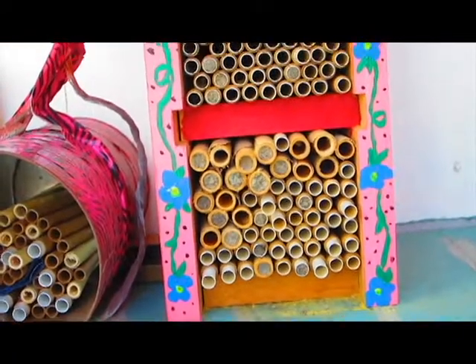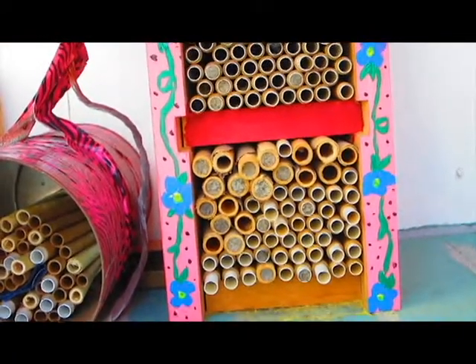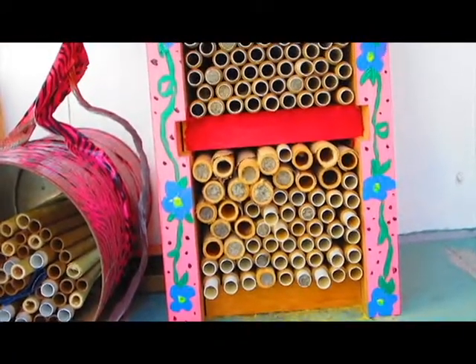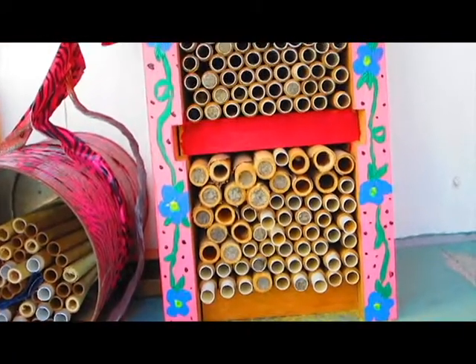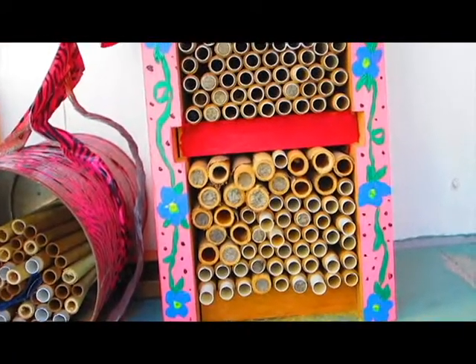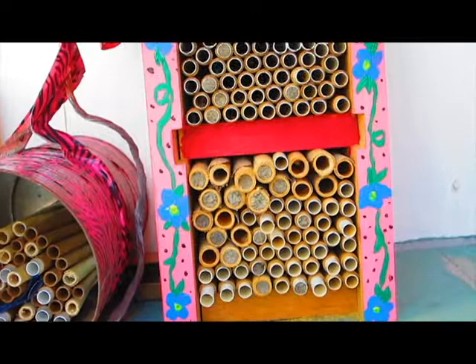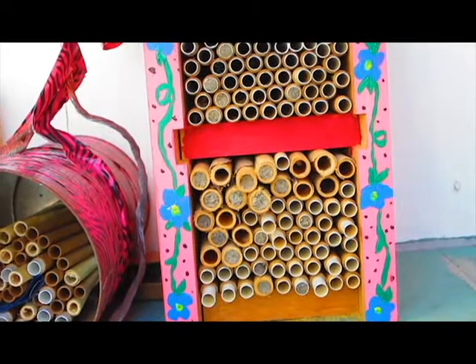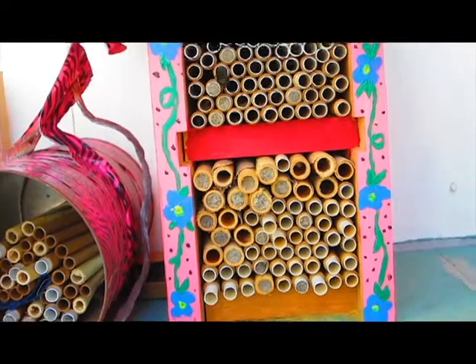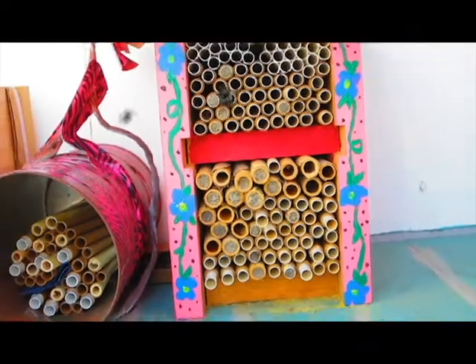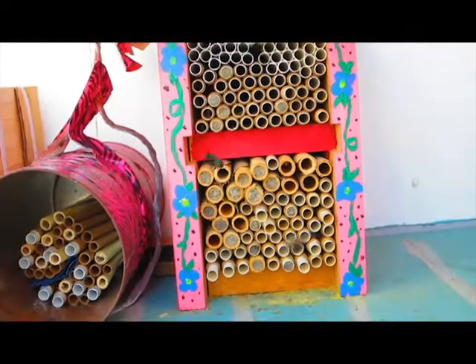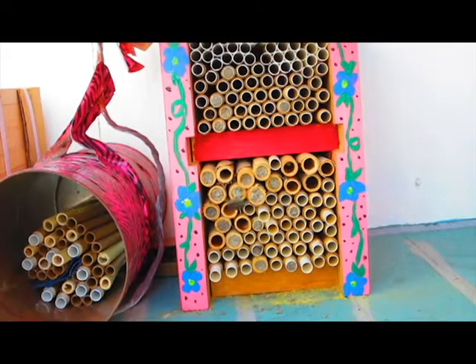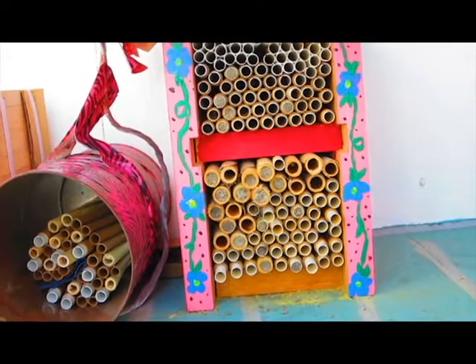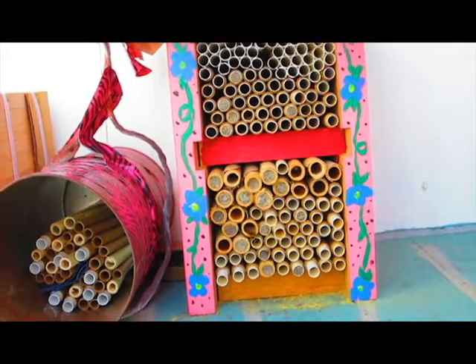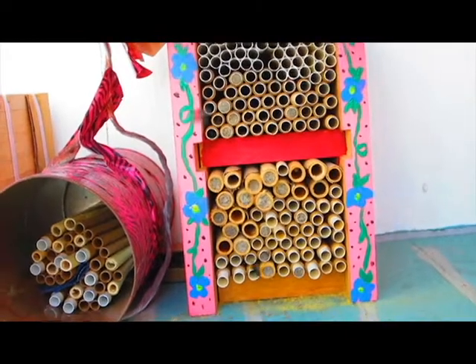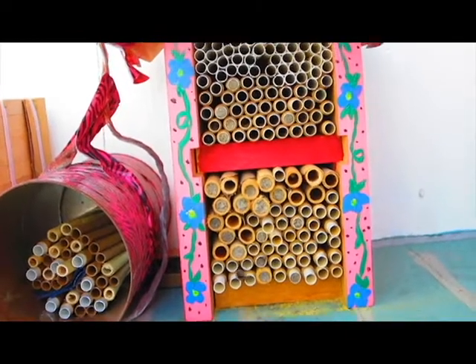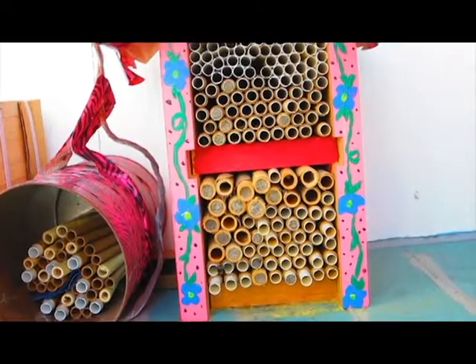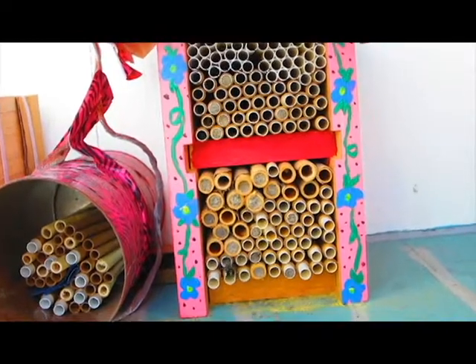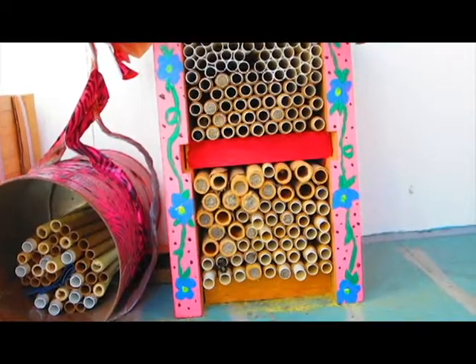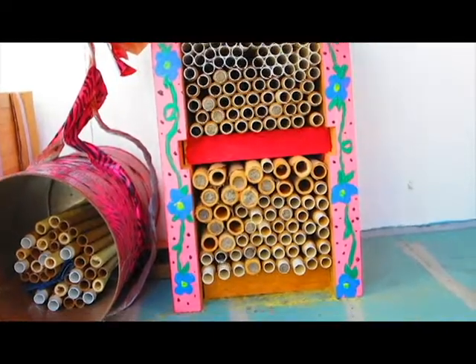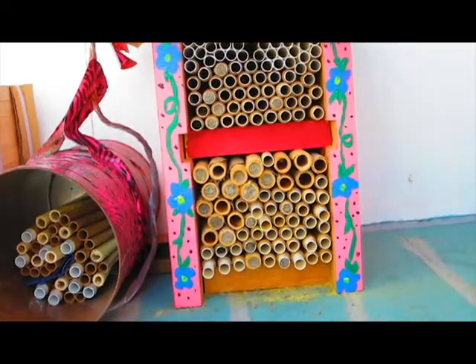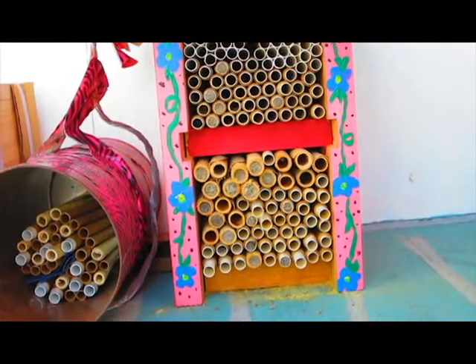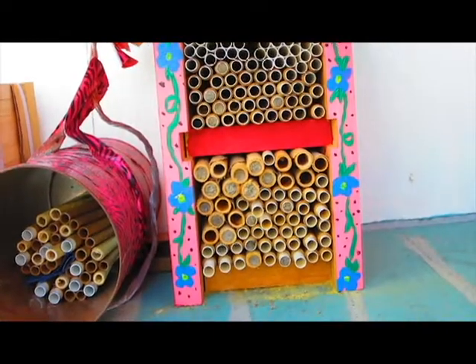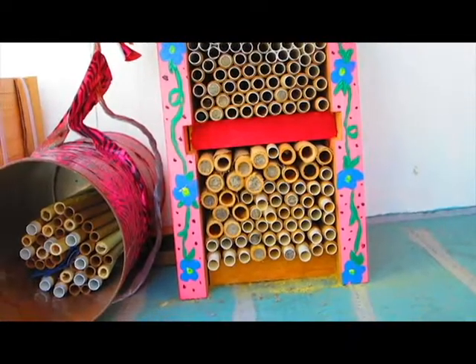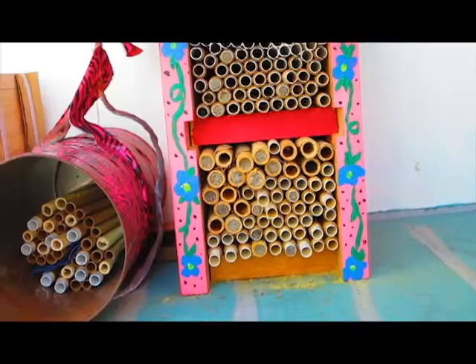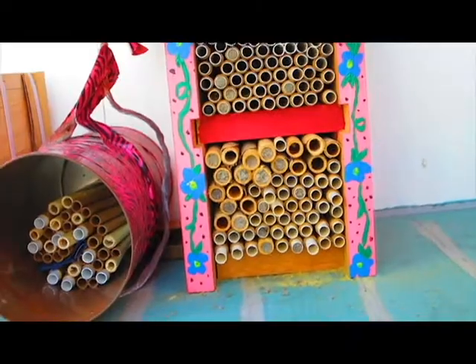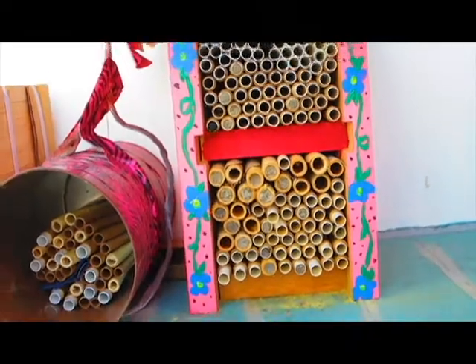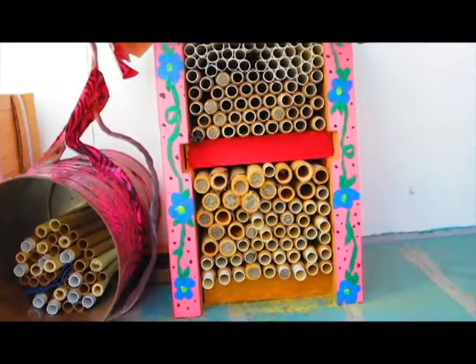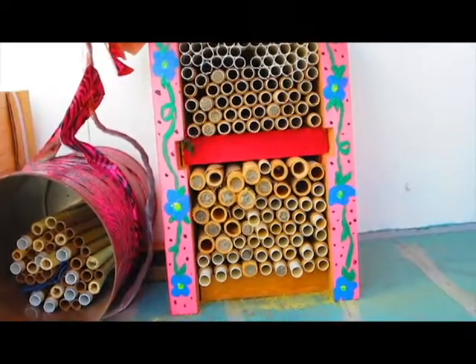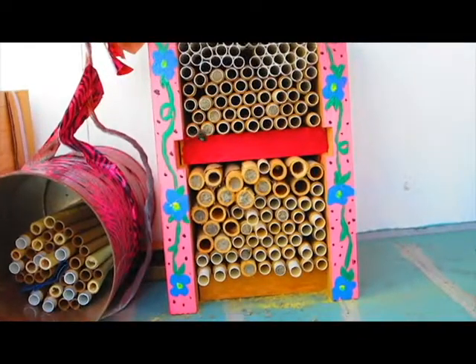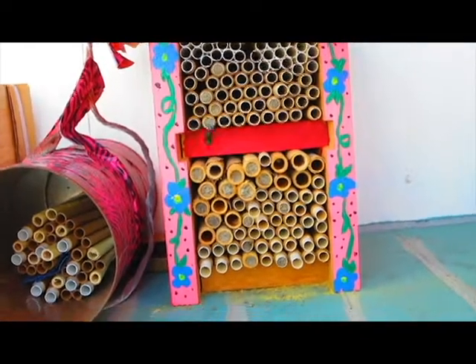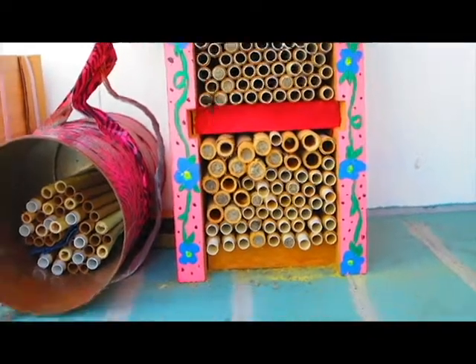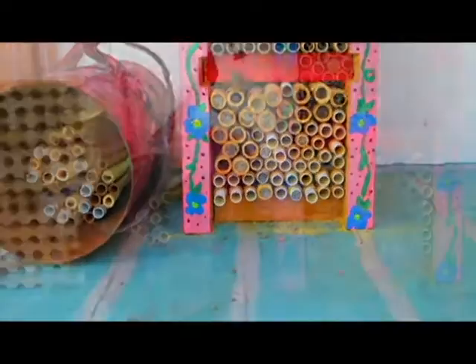Unfertilized eggs are going to be males, while fertilized eggs will be females. The adult bee lays female eggs in the back of the burrow and the male eggs towards the front.